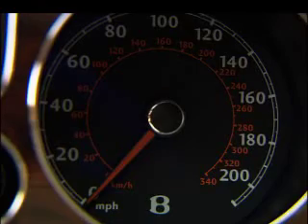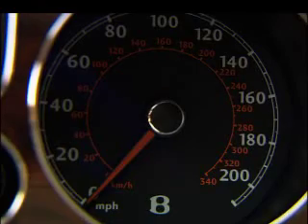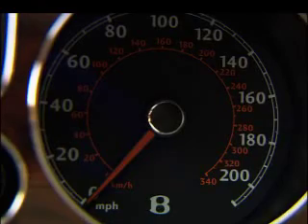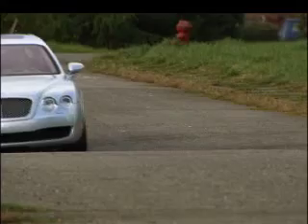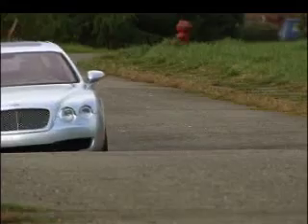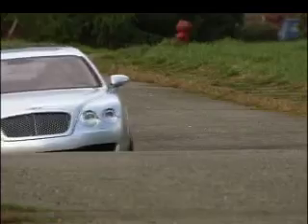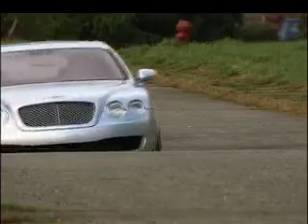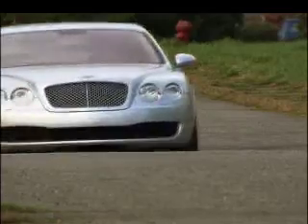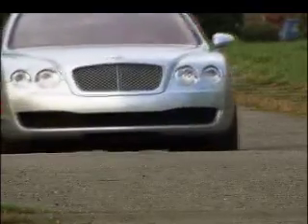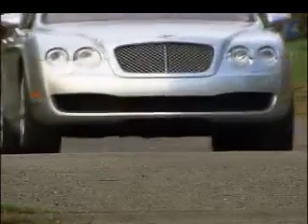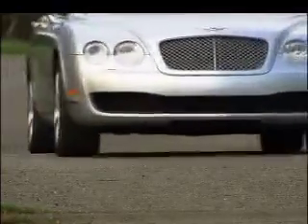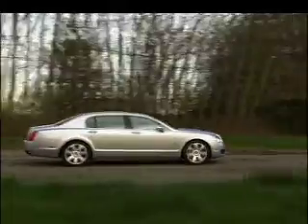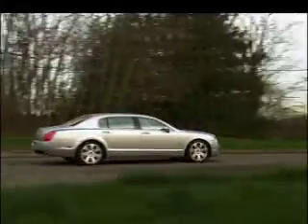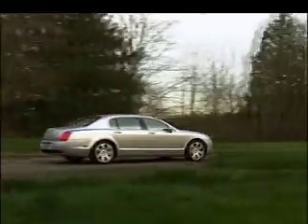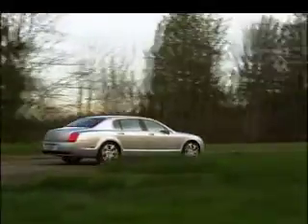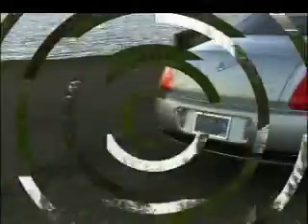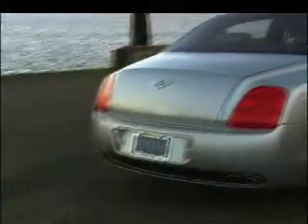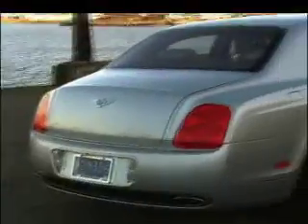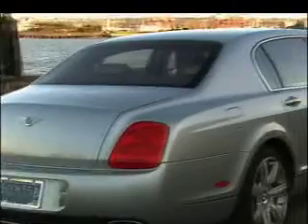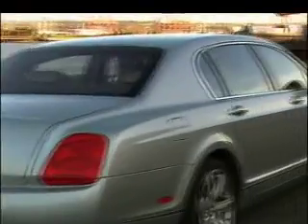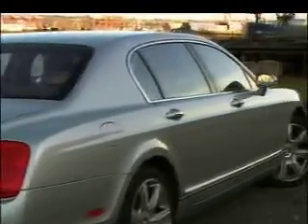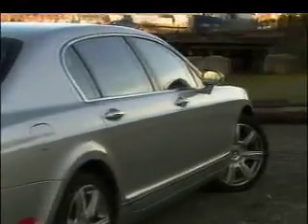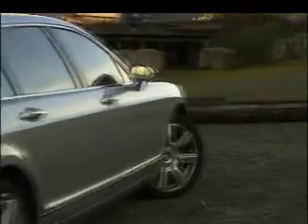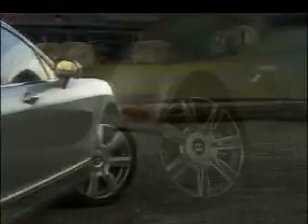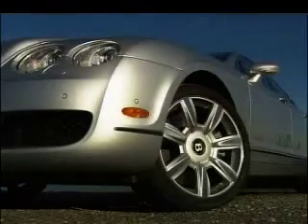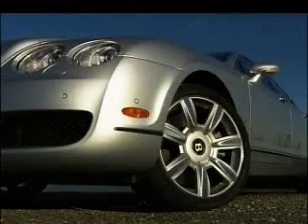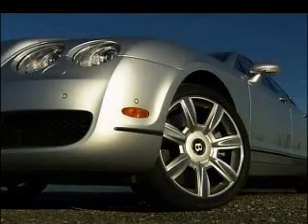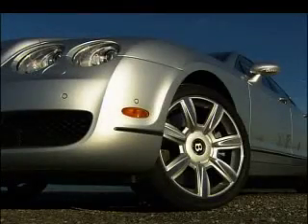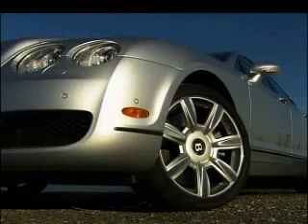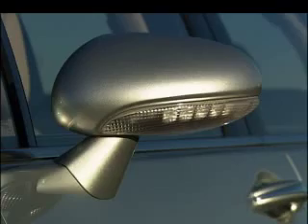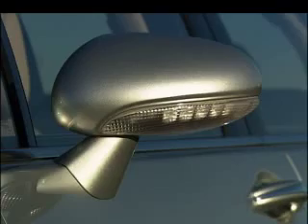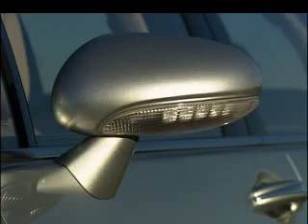Weighing nearly three tons, it handles so well you'll fire the chauffeur. At $172,000 as tested, you might think the Bentley is a little out of reach. Instead, think of the money saved.